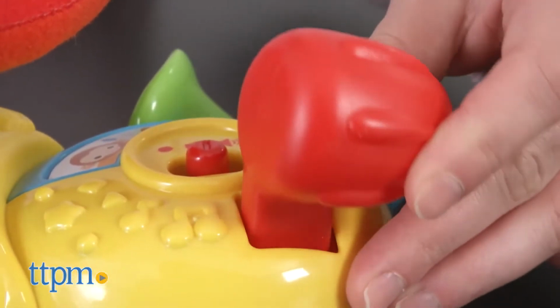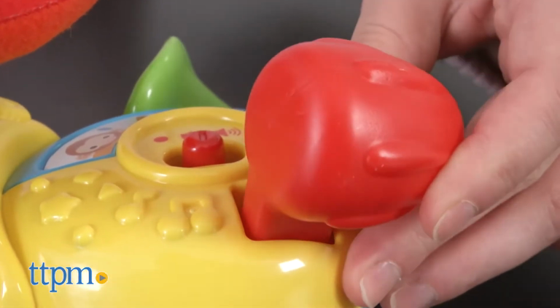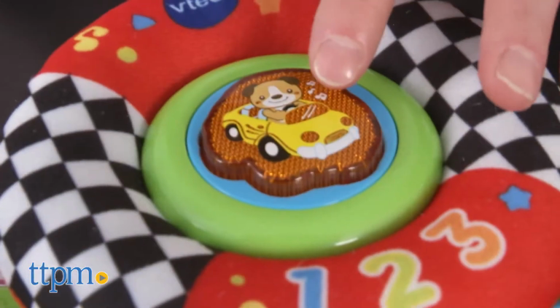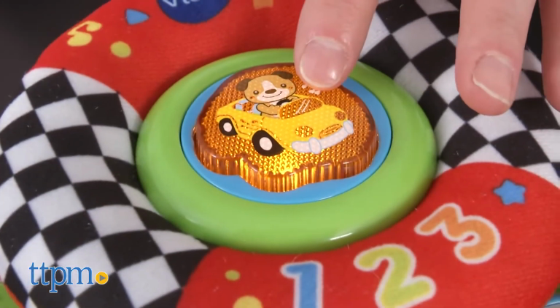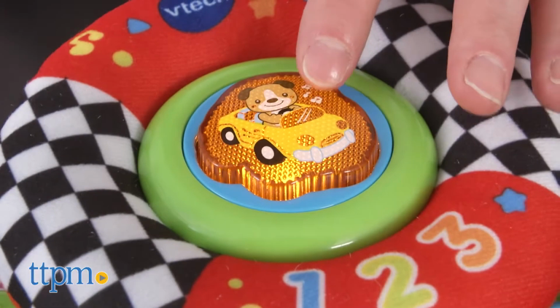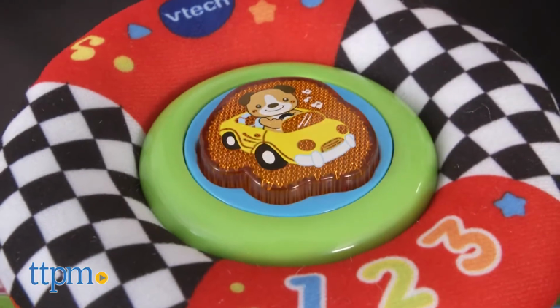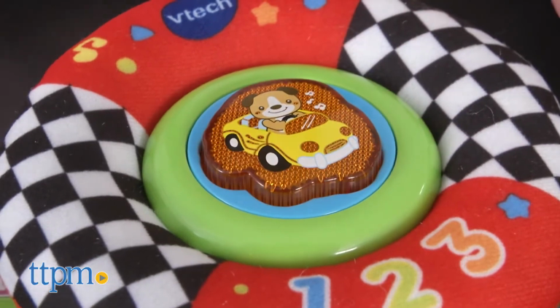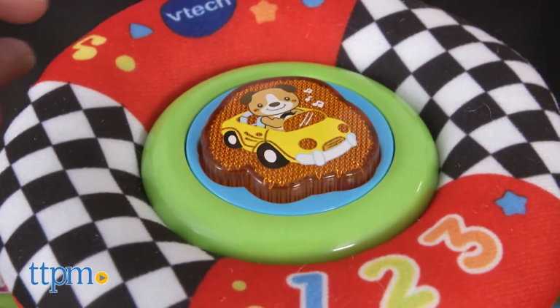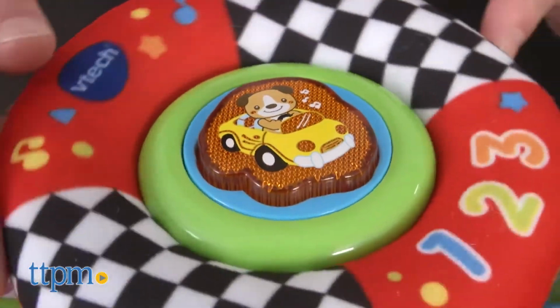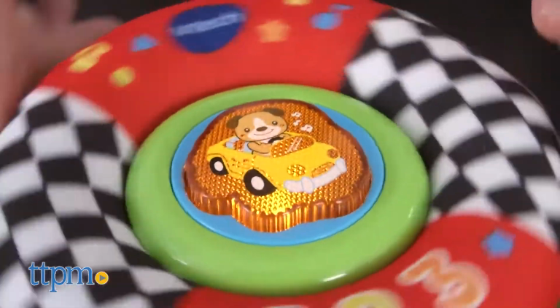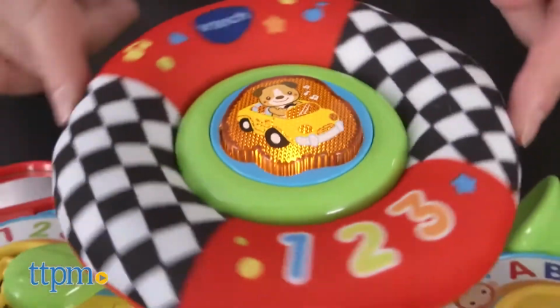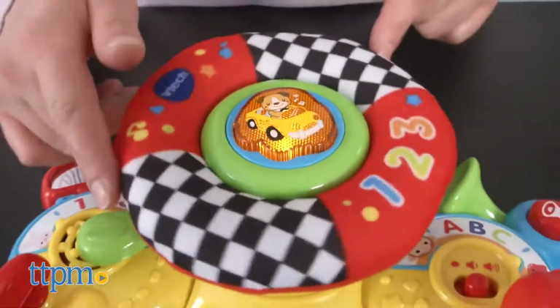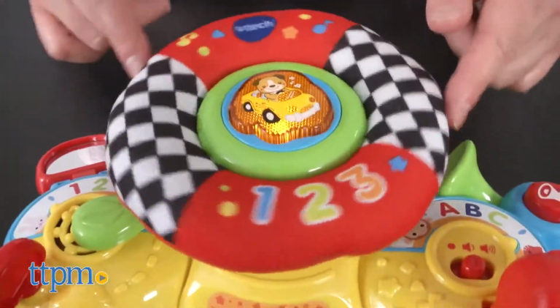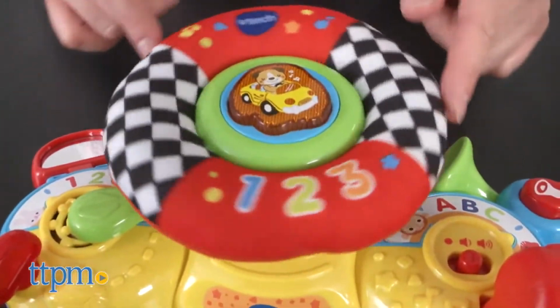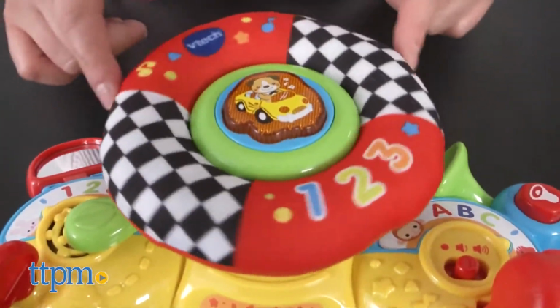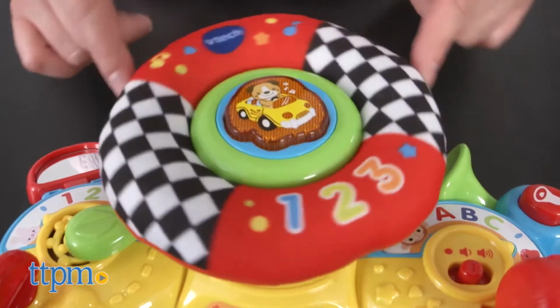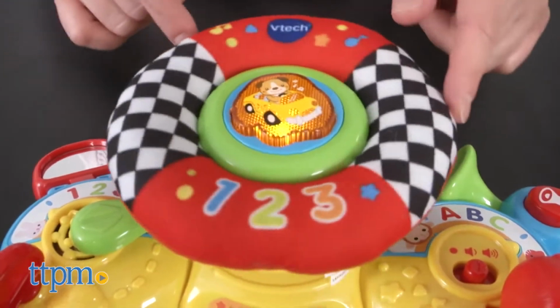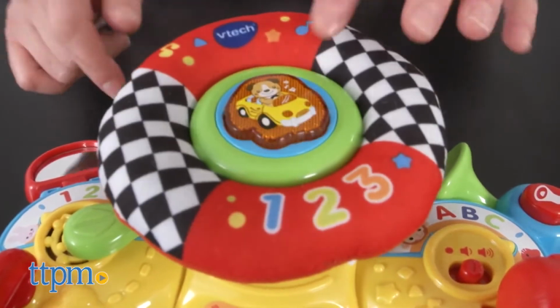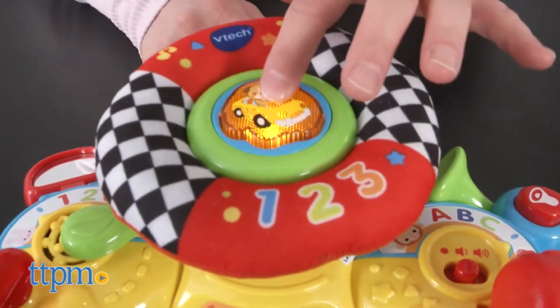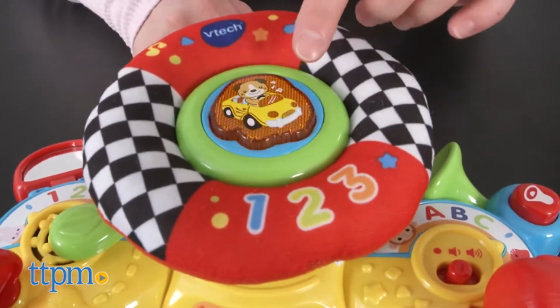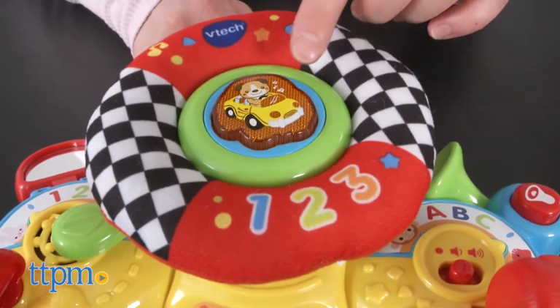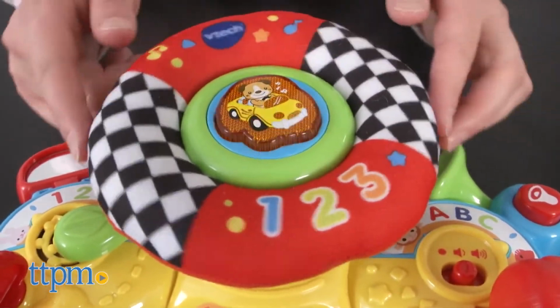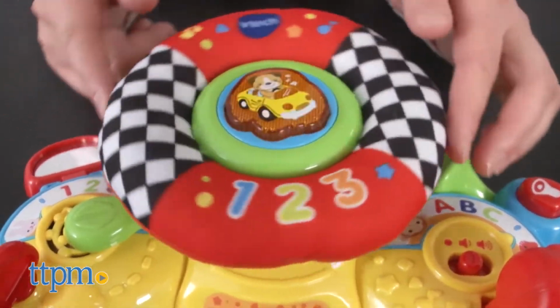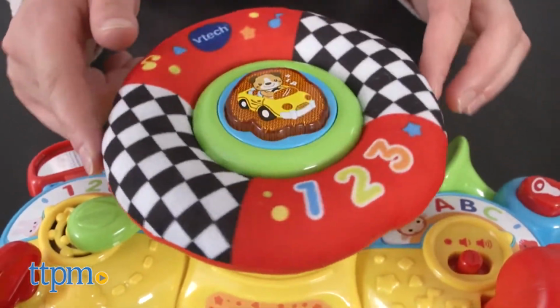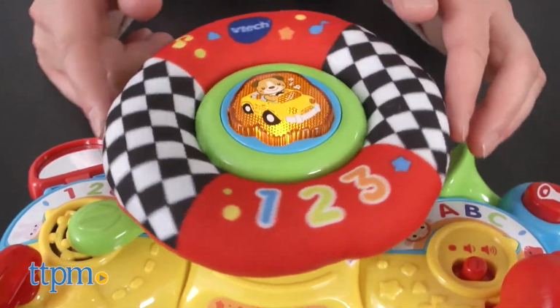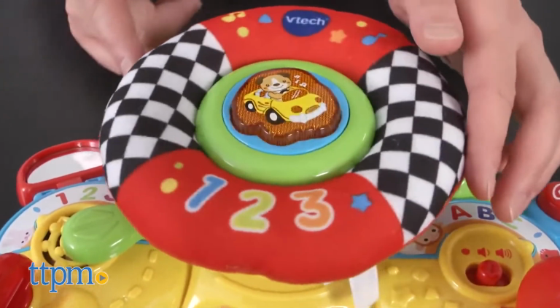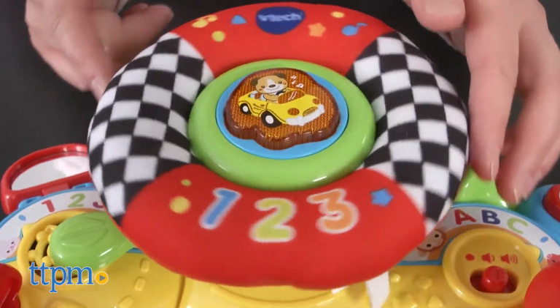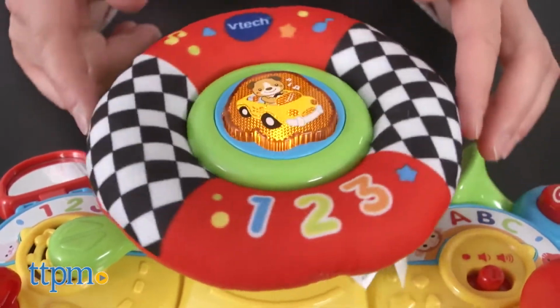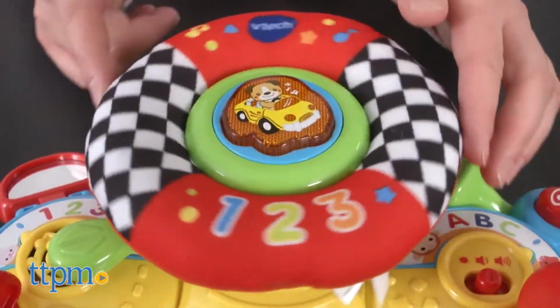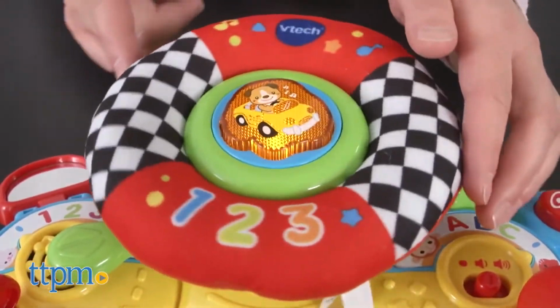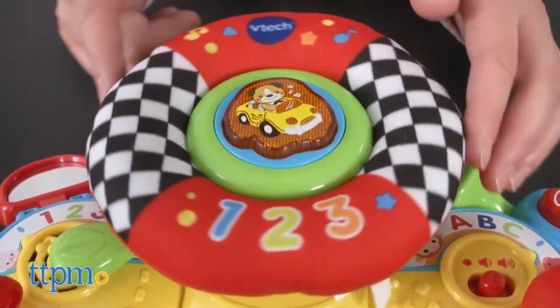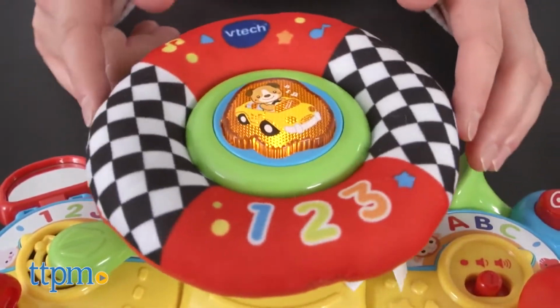This driving toy introduces babies to letters, colors, and more with its twinkling traffic lights and more than 30 upbeat sing-along songs, melodies, sound effects, and fun phrases that is sure to have your little one's attention.